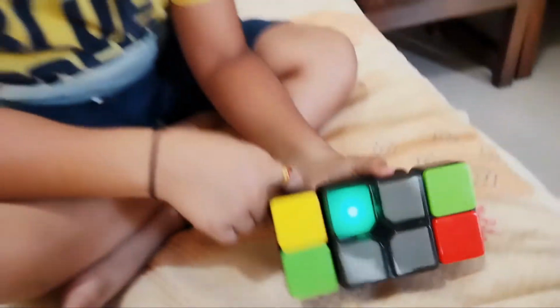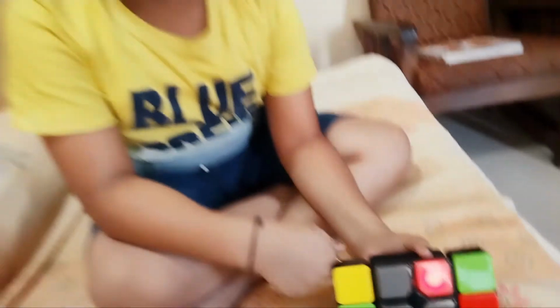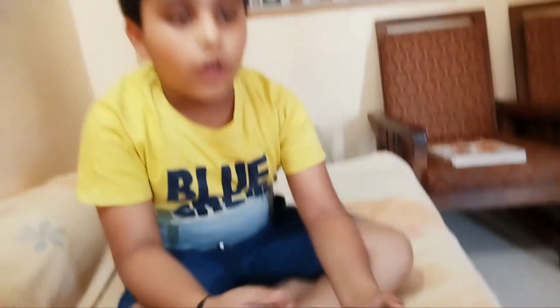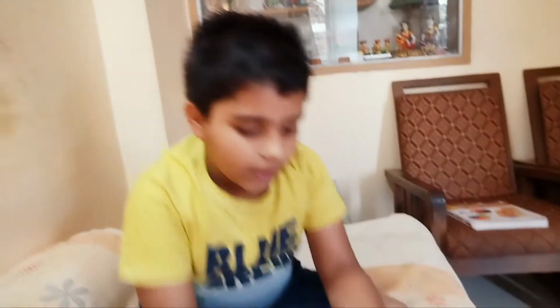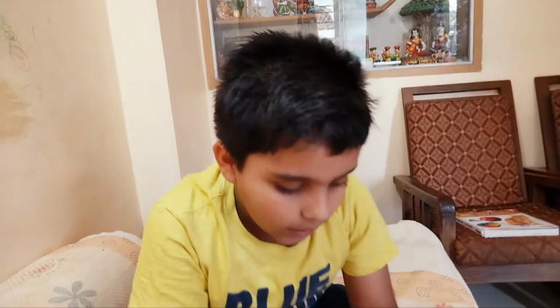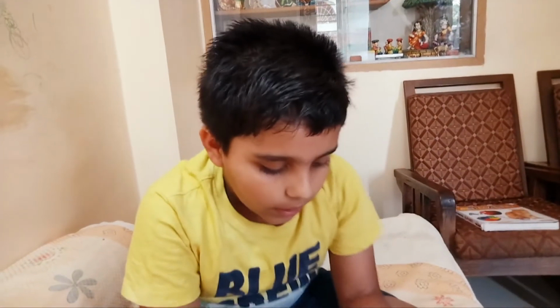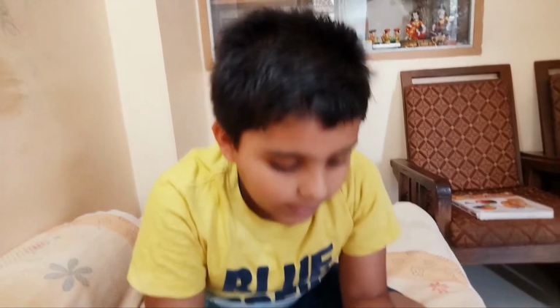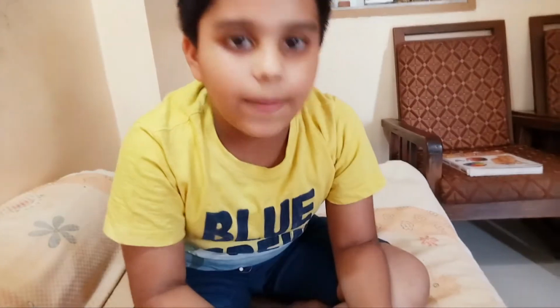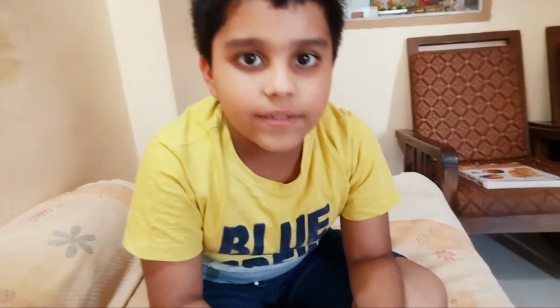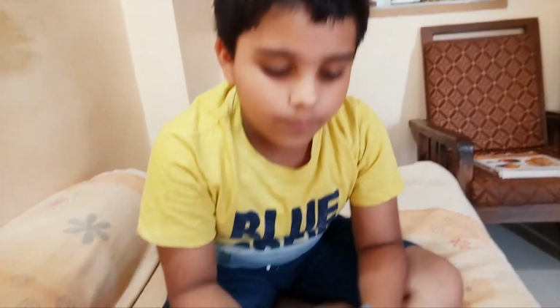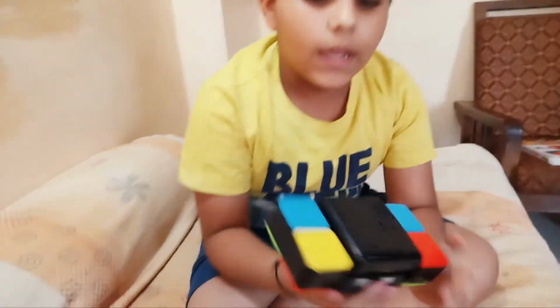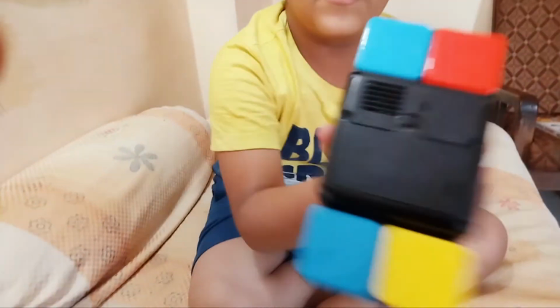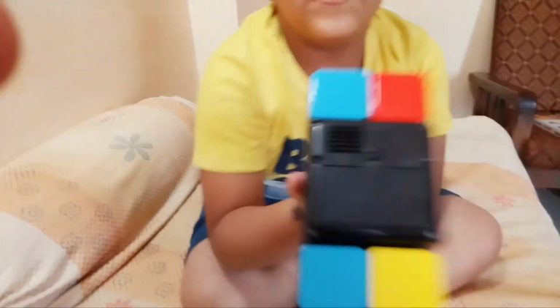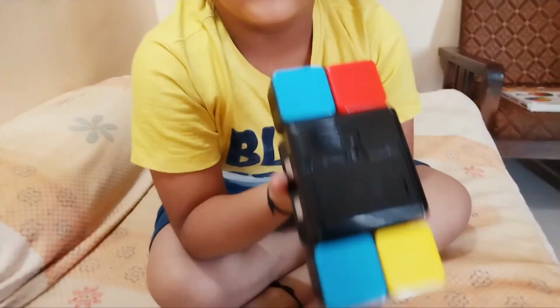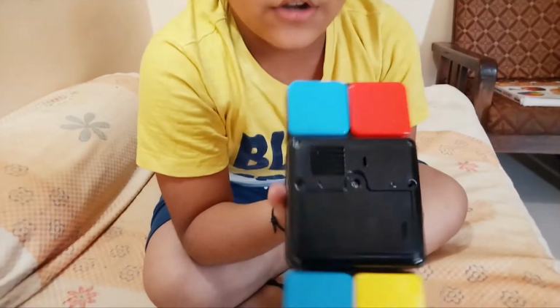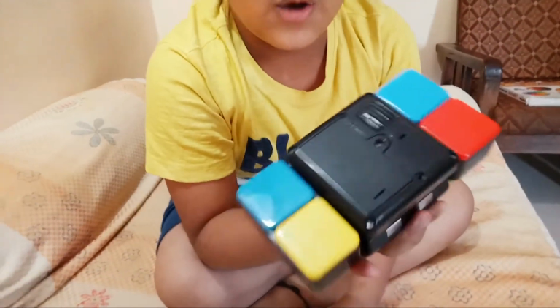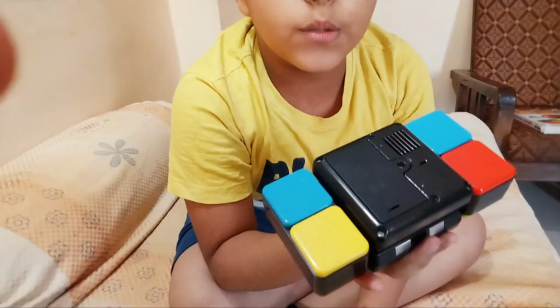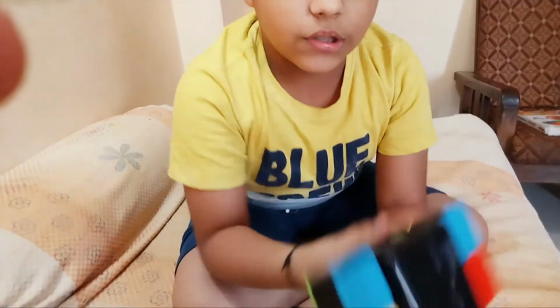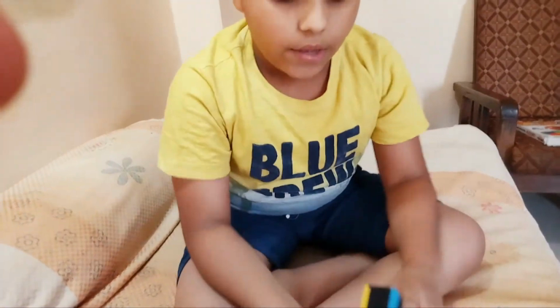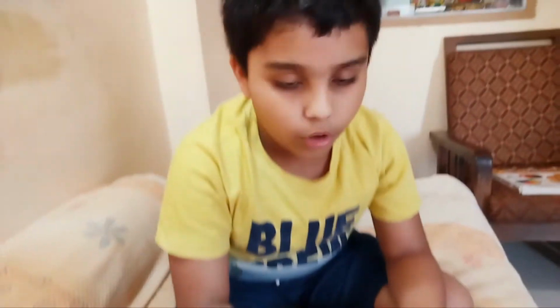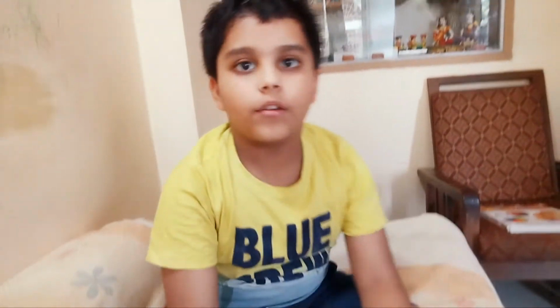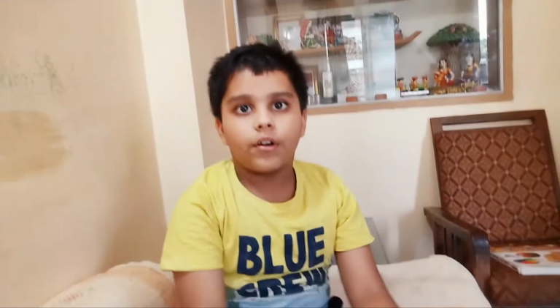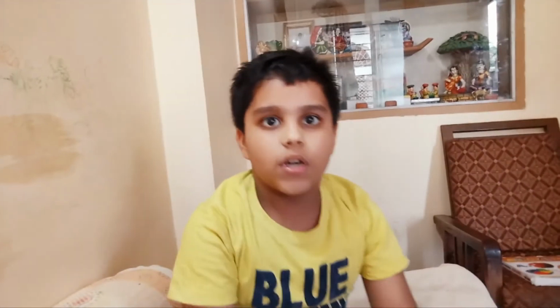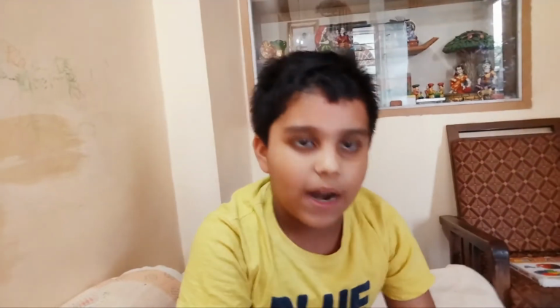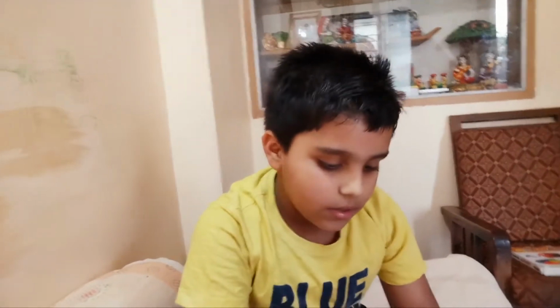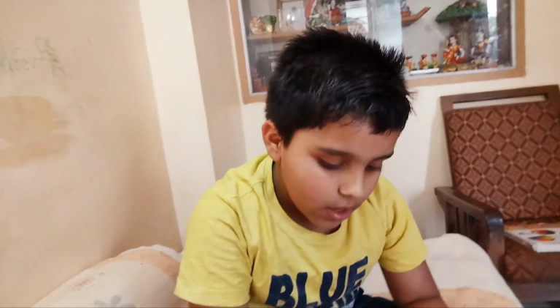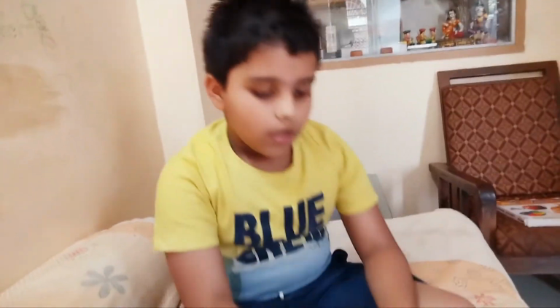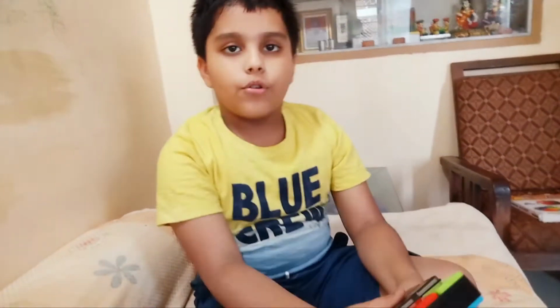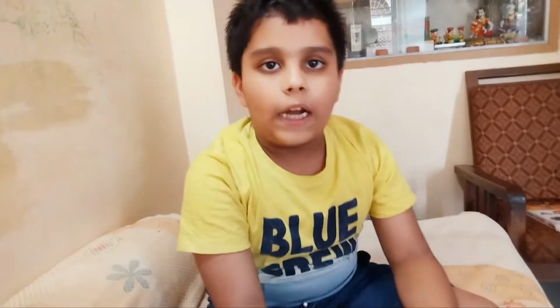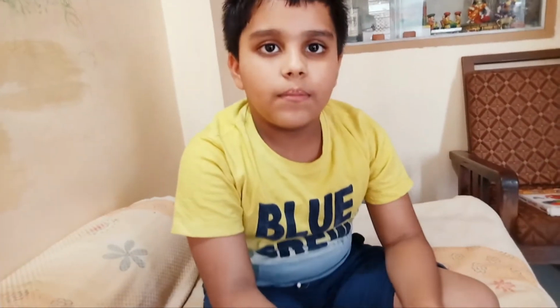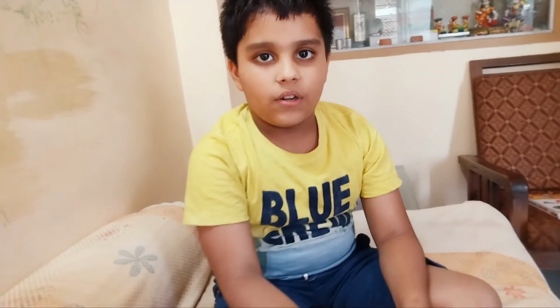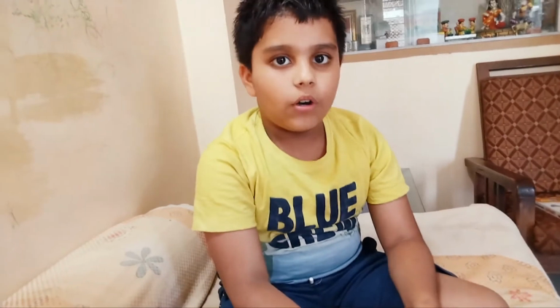And of course, it needs batteries. I don't know how many sizes because when I bought it, it already came with batteries. I don't use it much, that's why the battery is not gone till now.